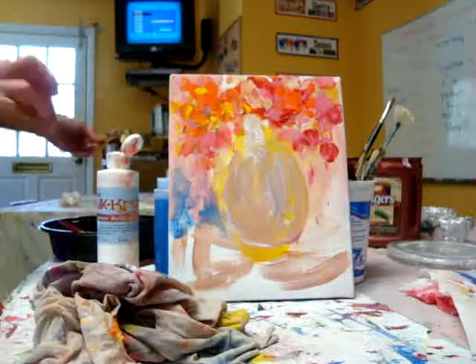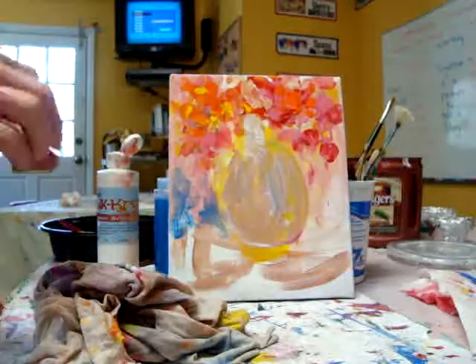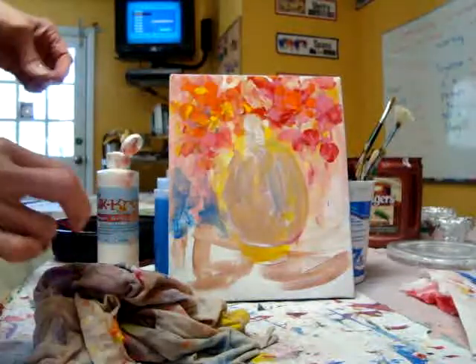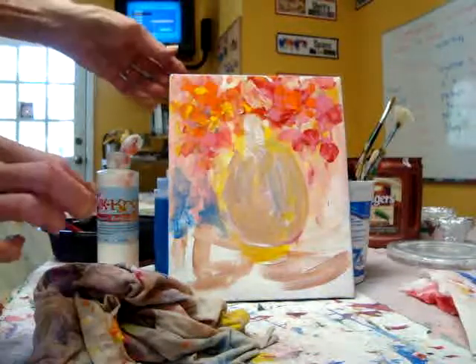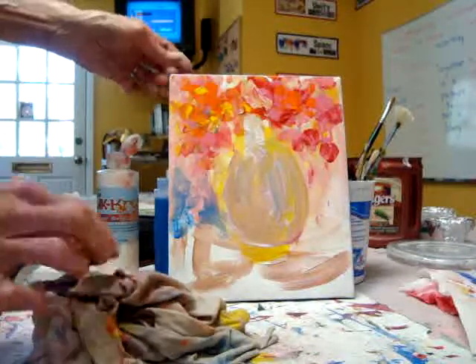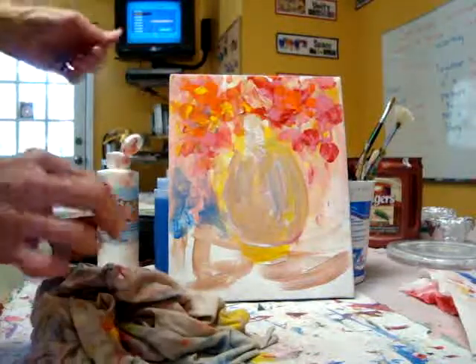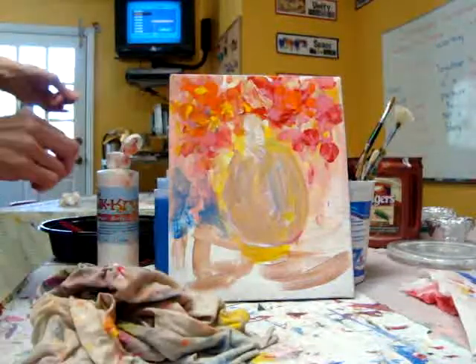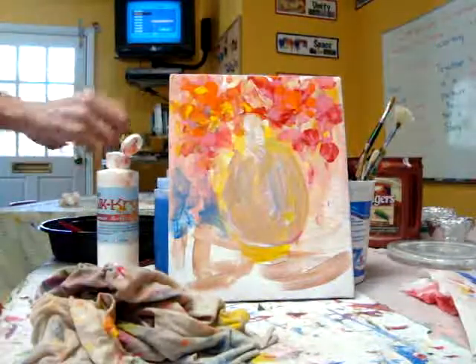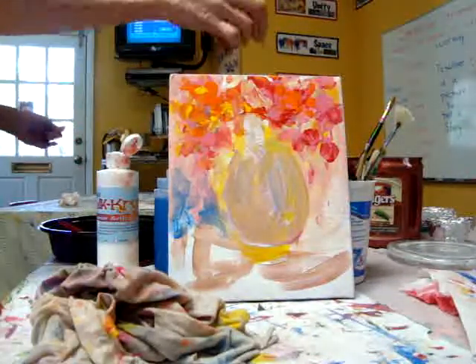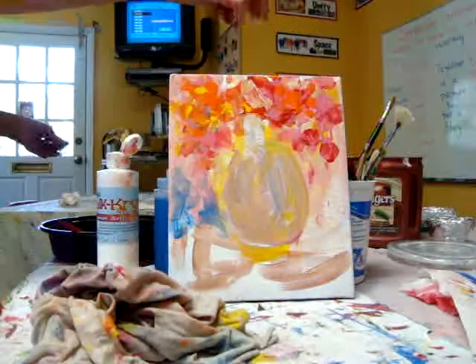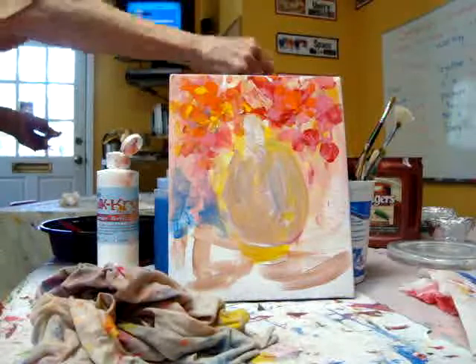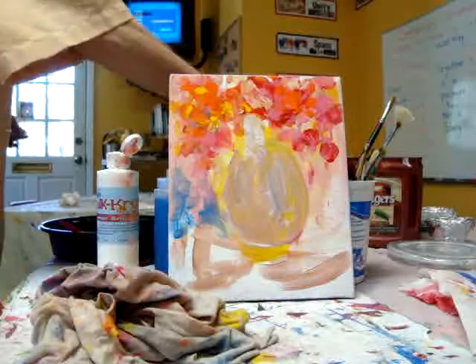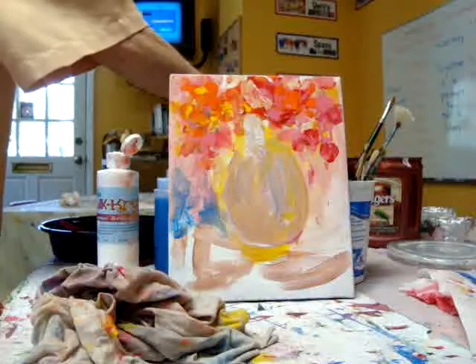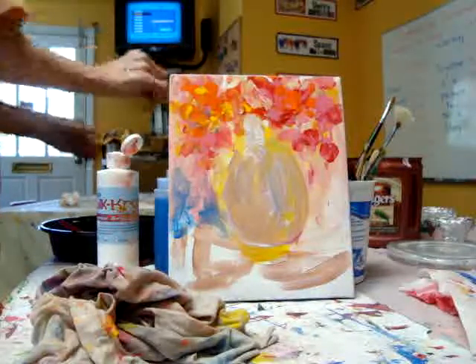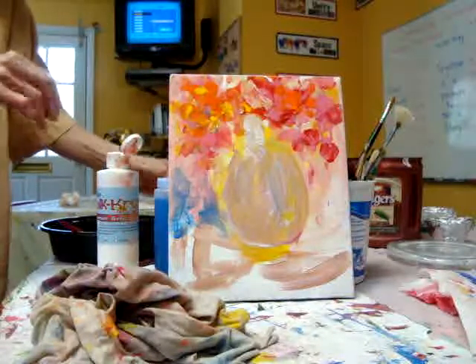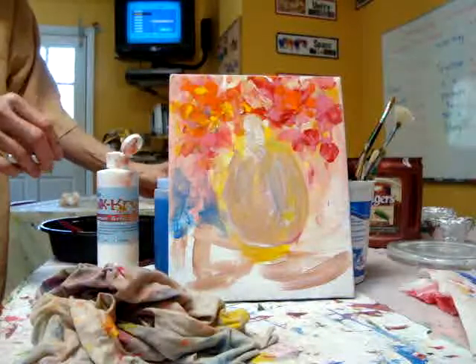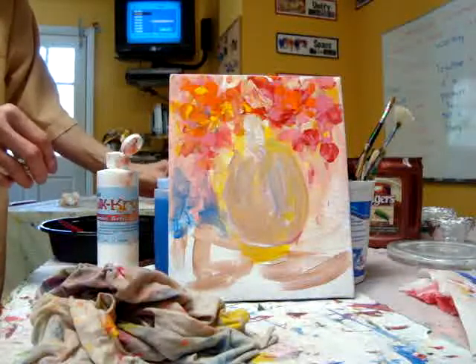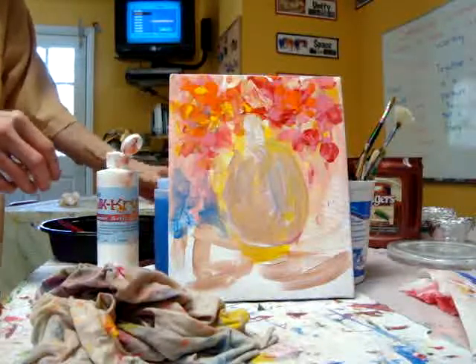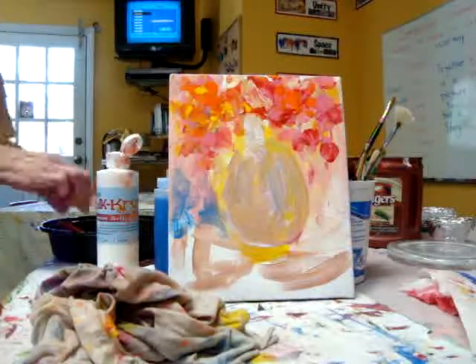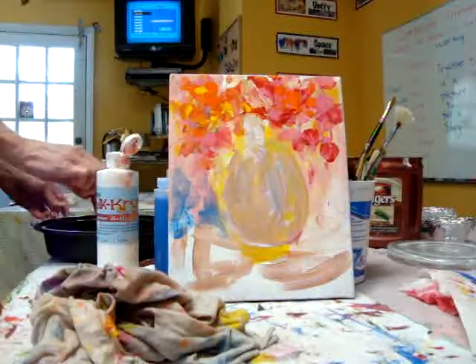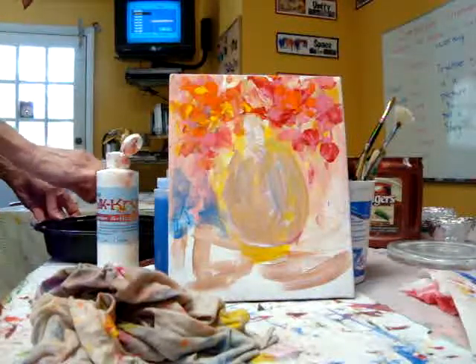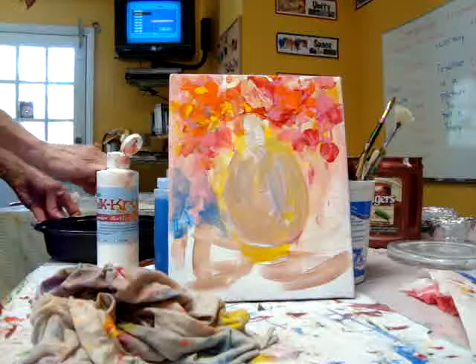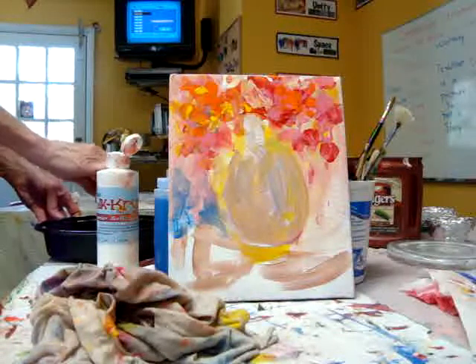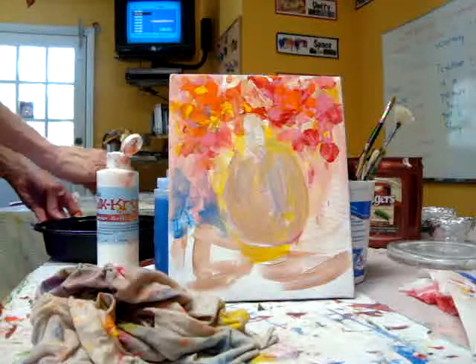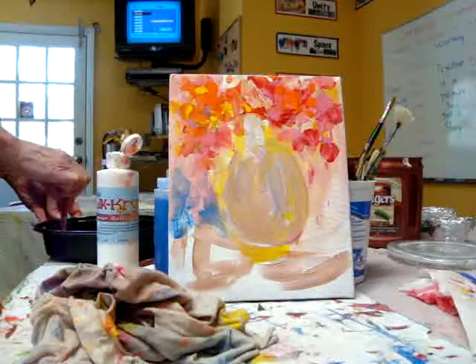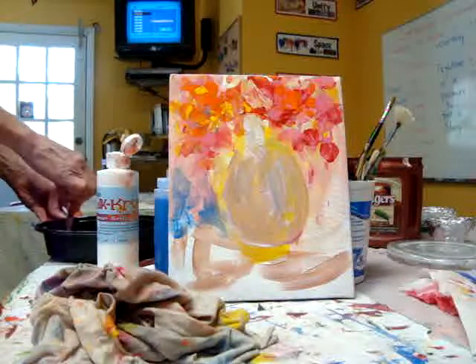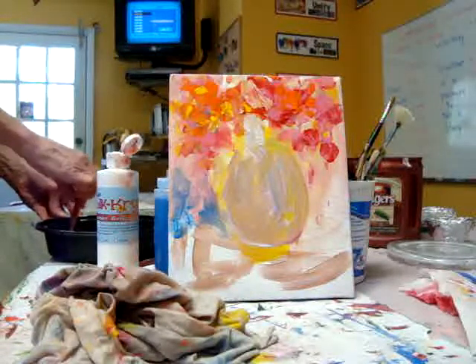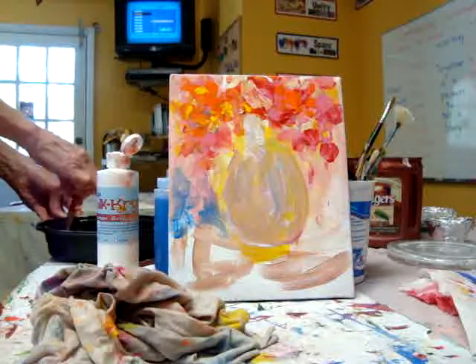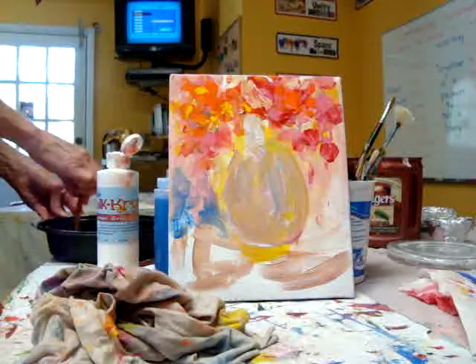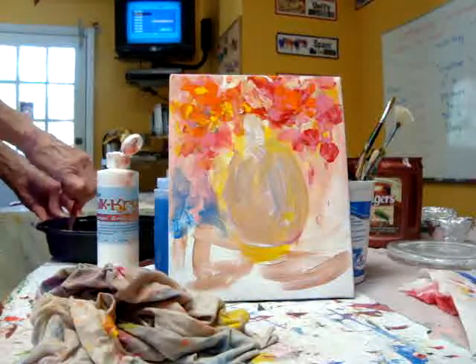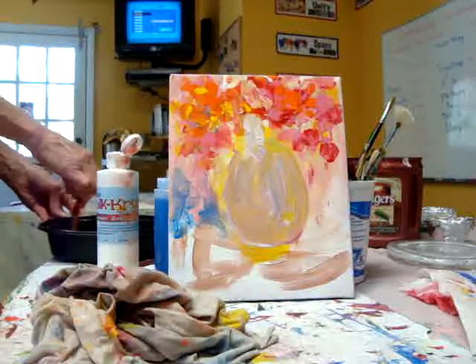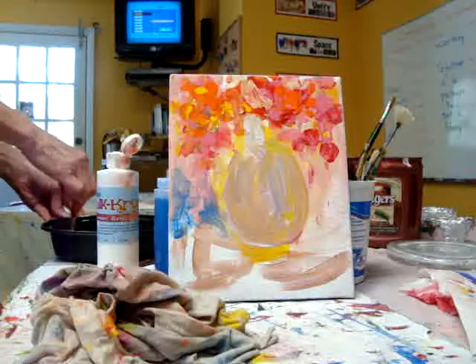I'm going to use all this little color while I'm sticking with the second layer. I'm going to put a little bit more in there, too.